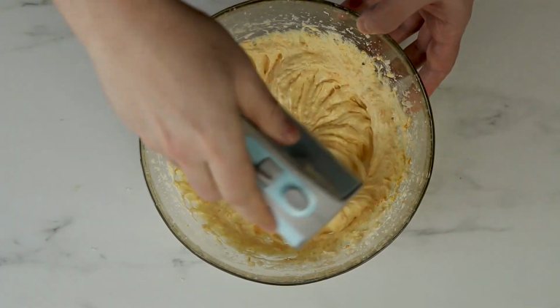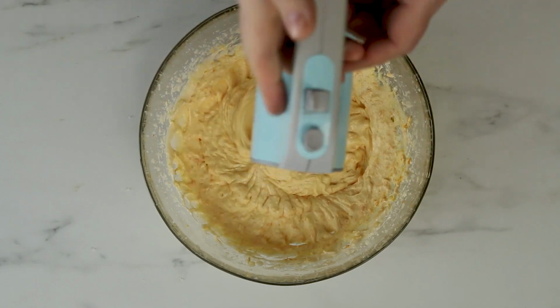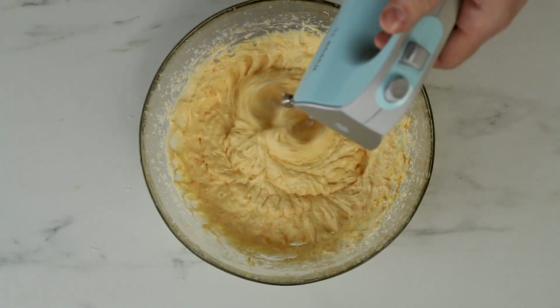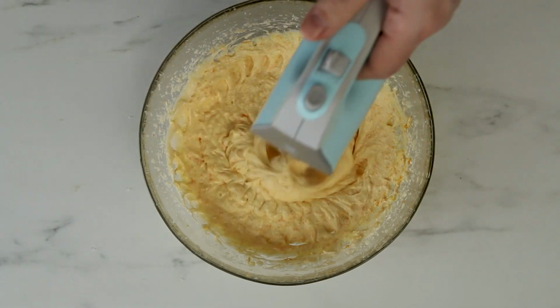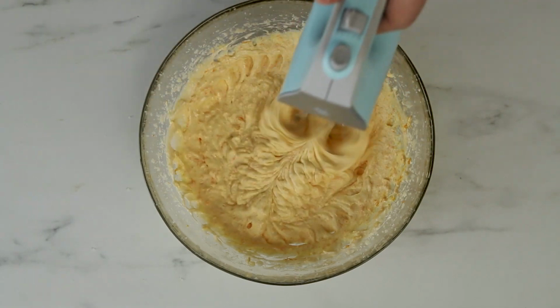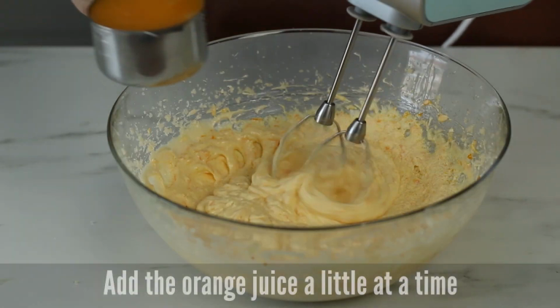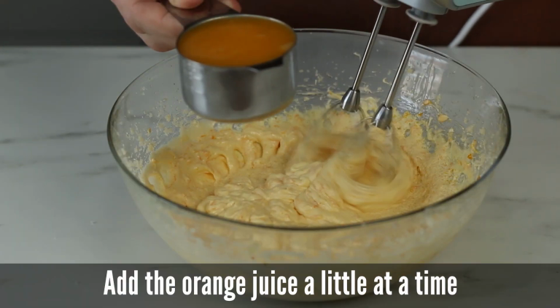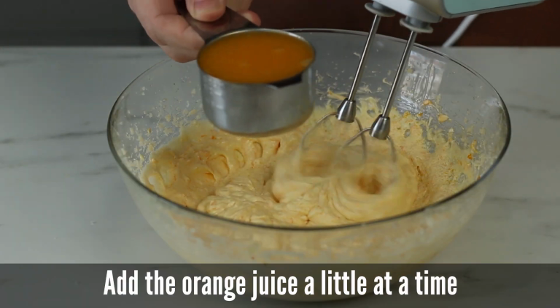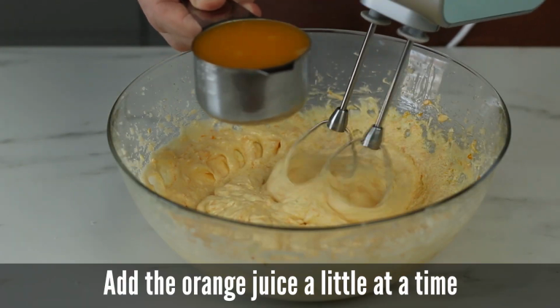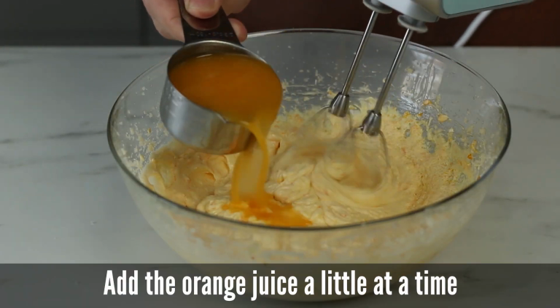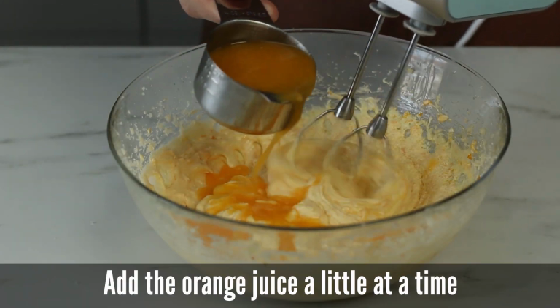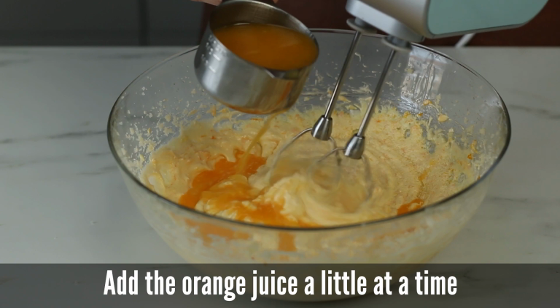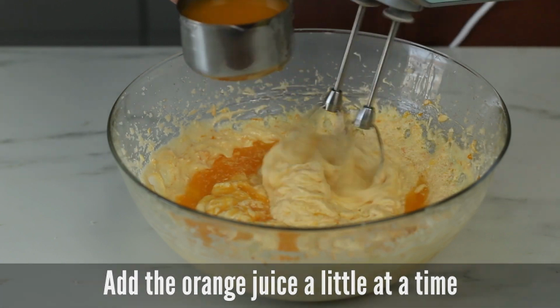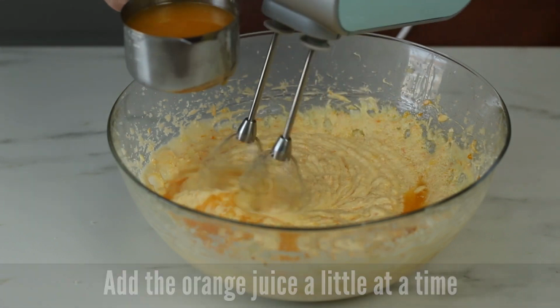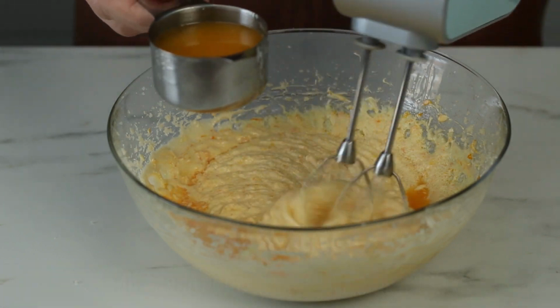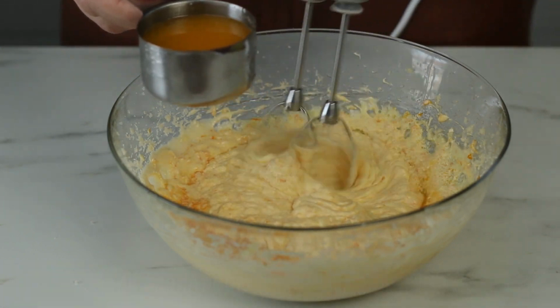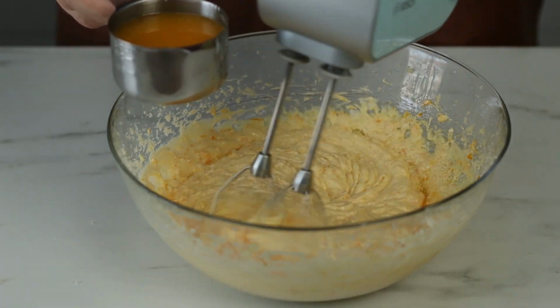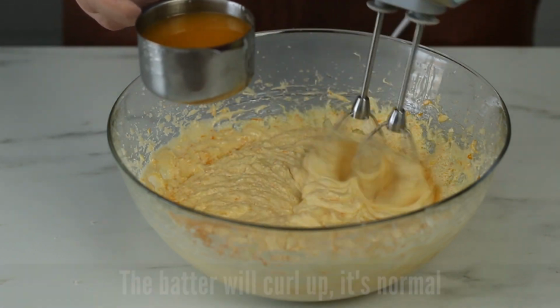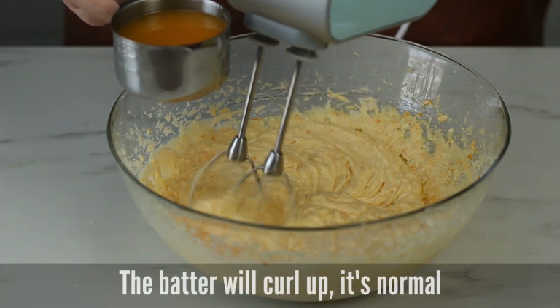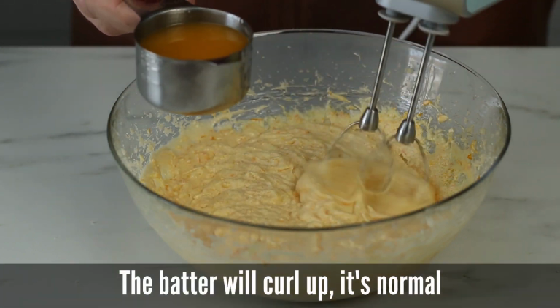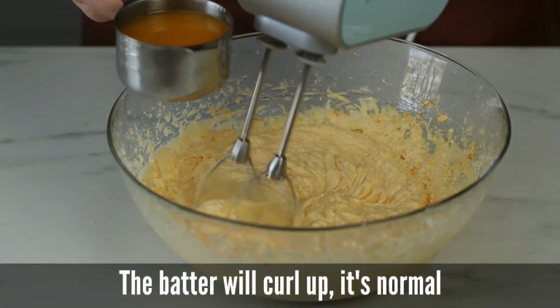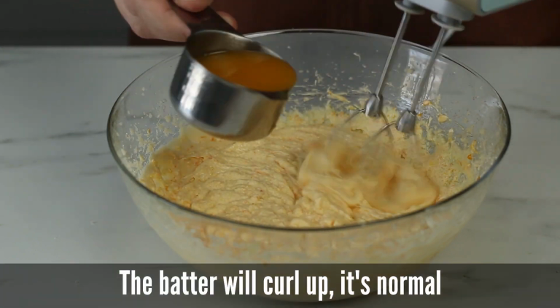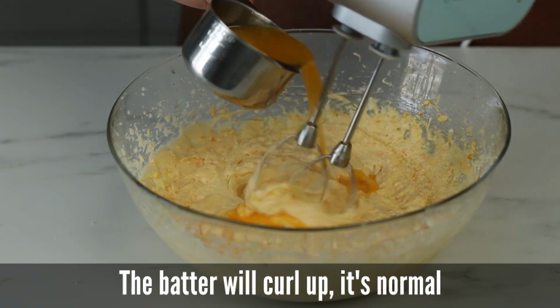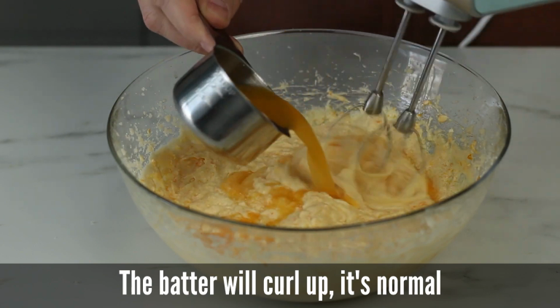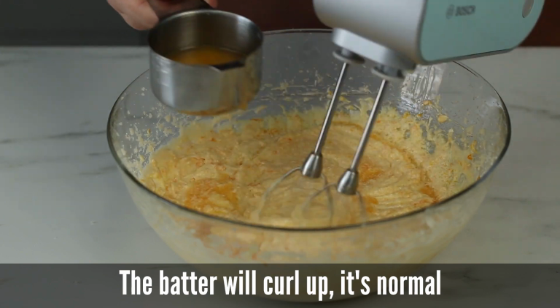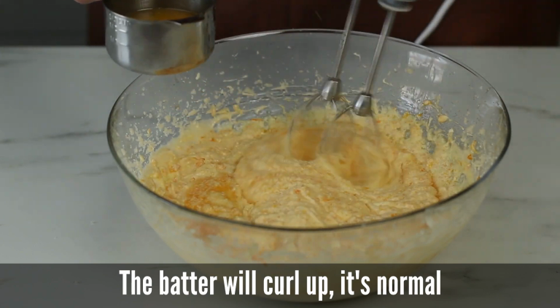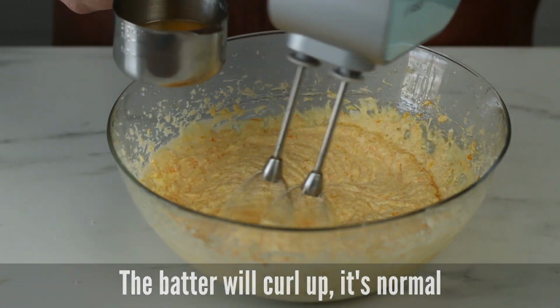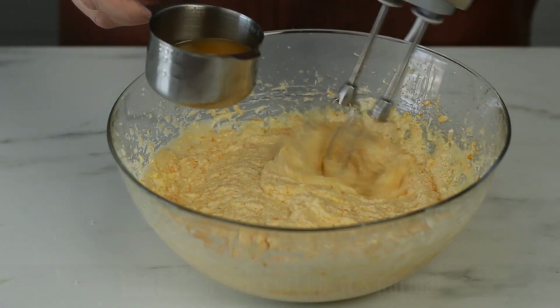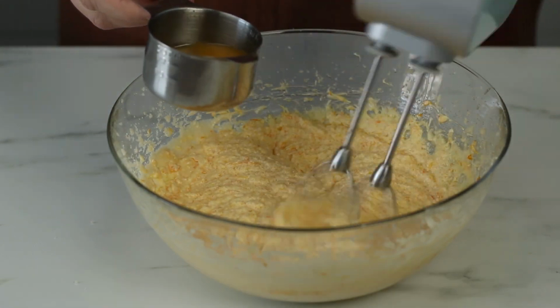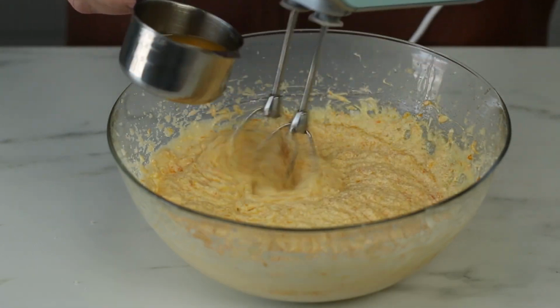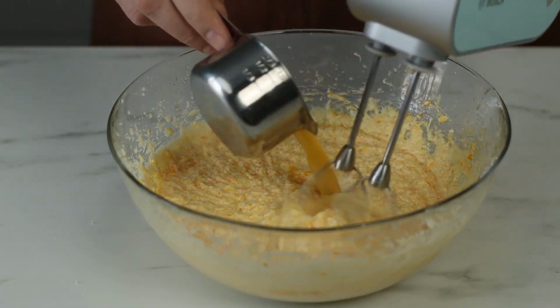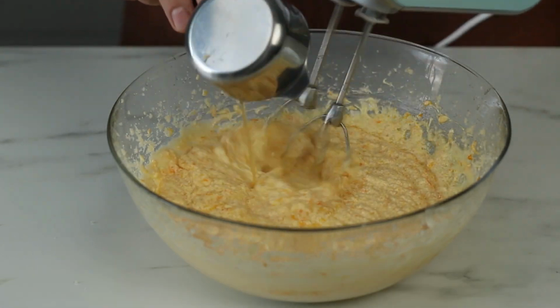Mix in the zest and then add the orange juice. As you pour in the orange juice, the batter will start to curdle. That's completely normal and will not affect the final result.